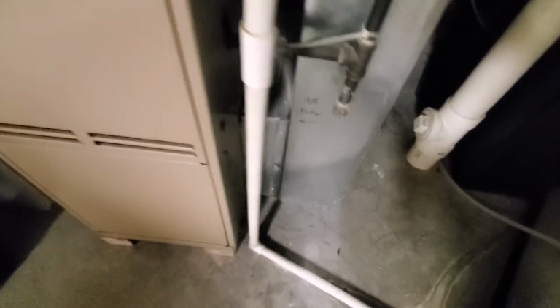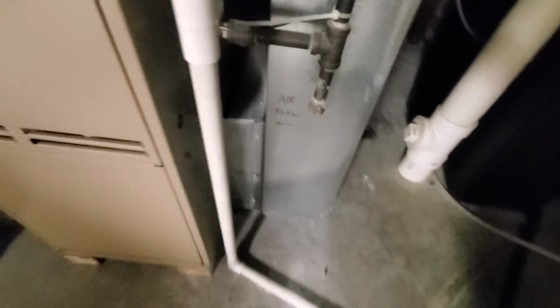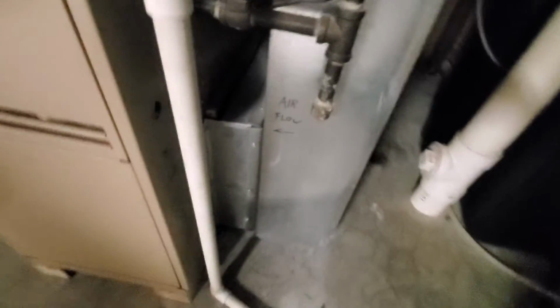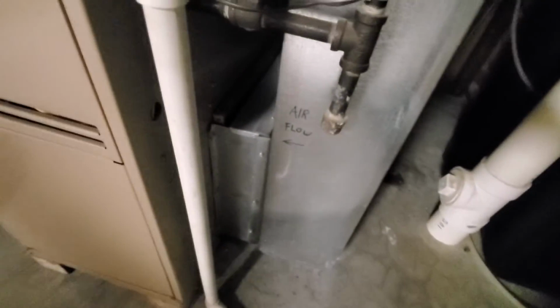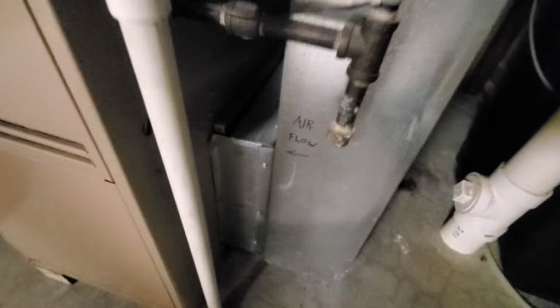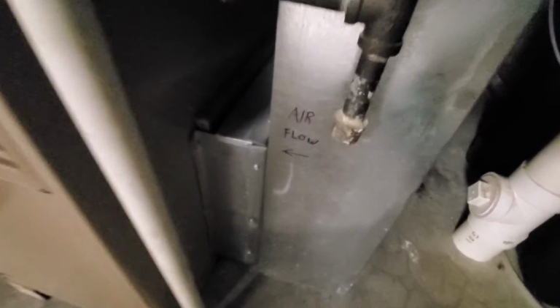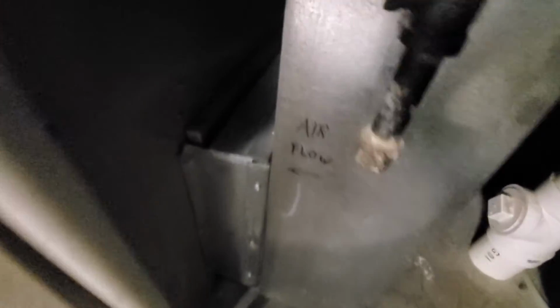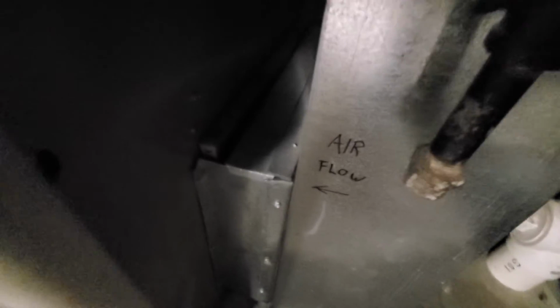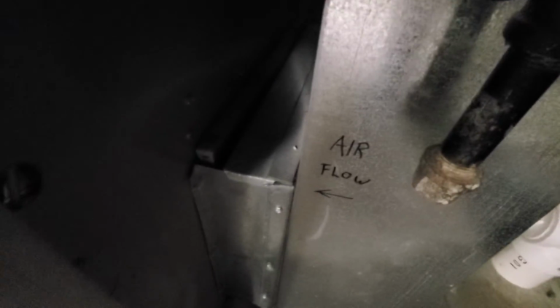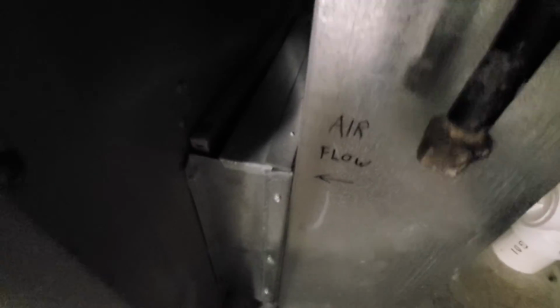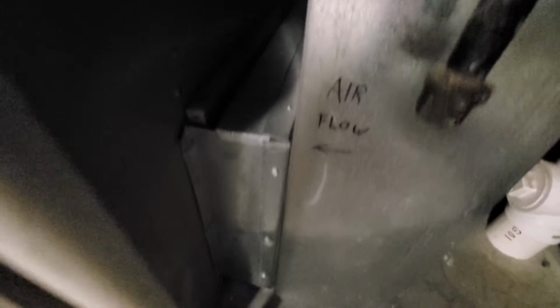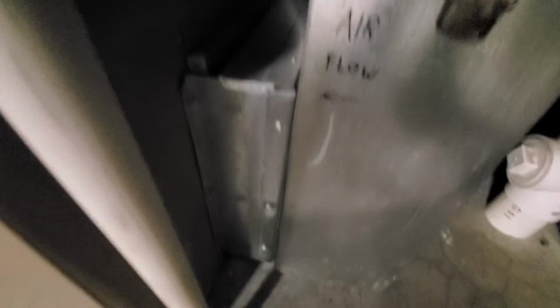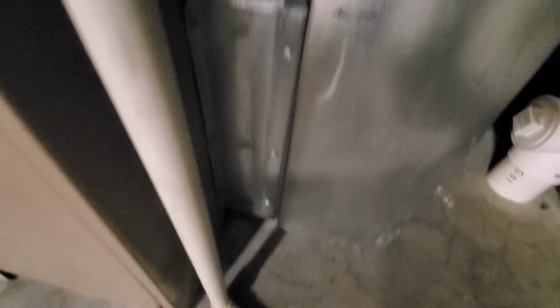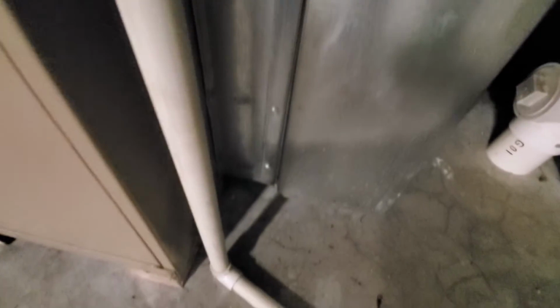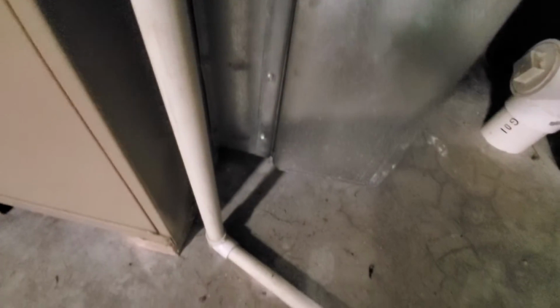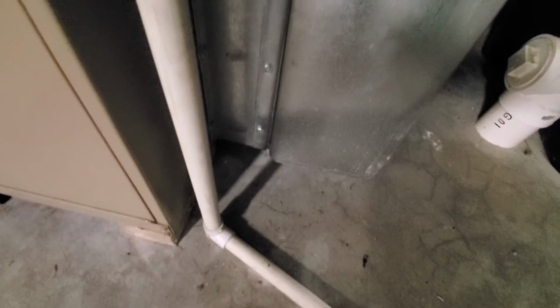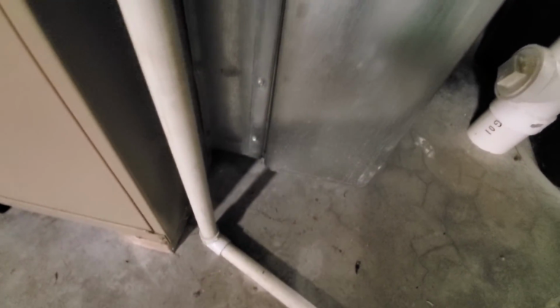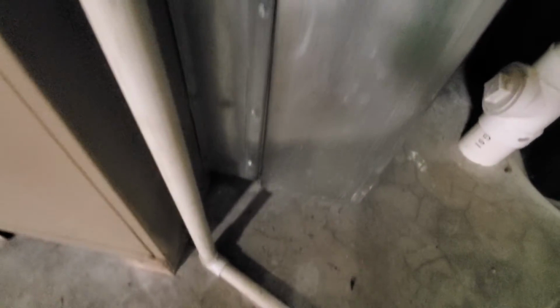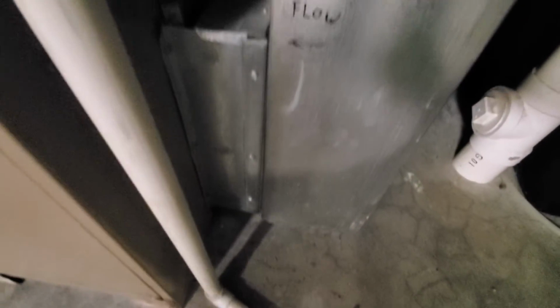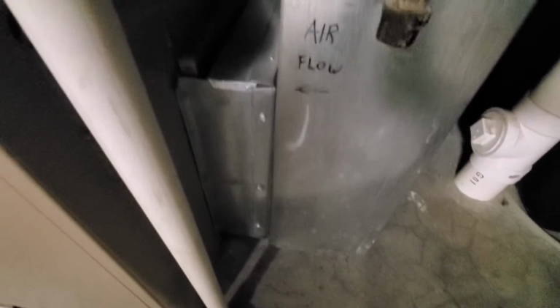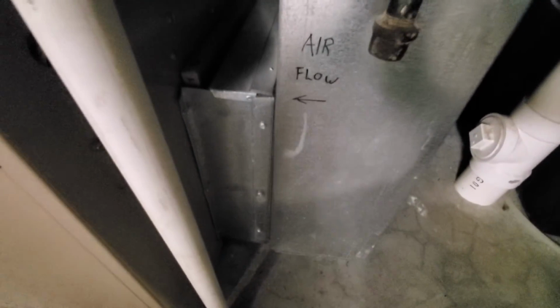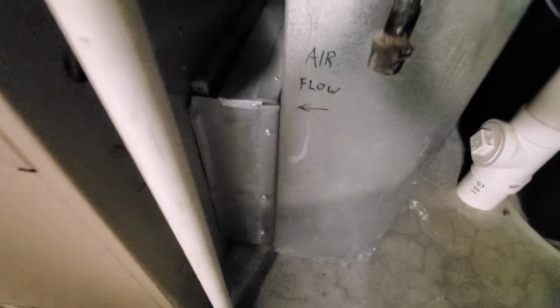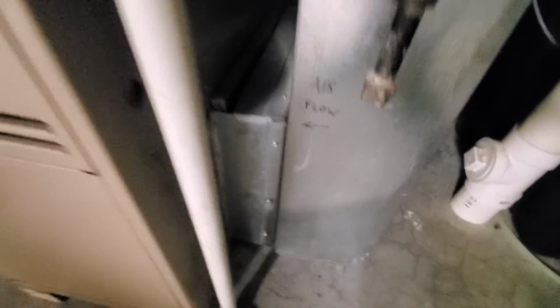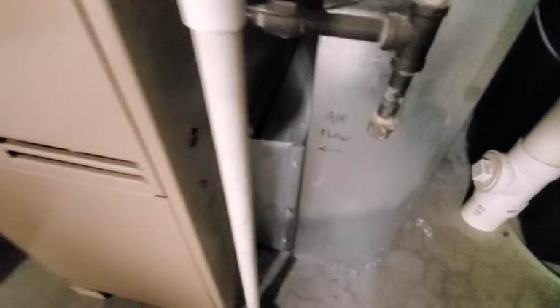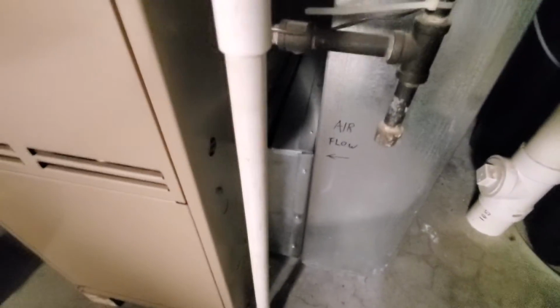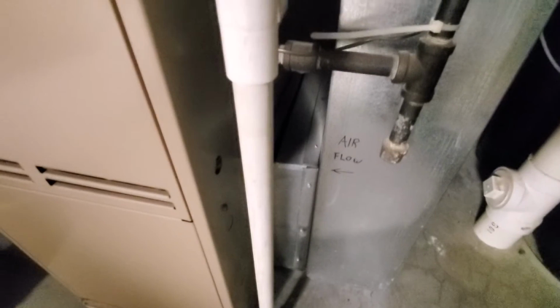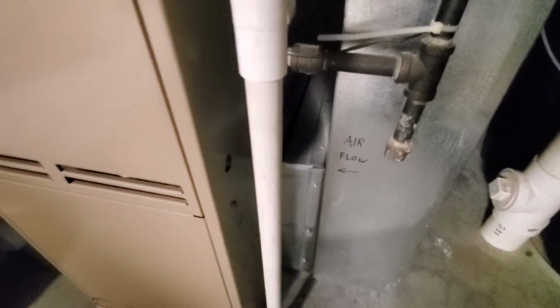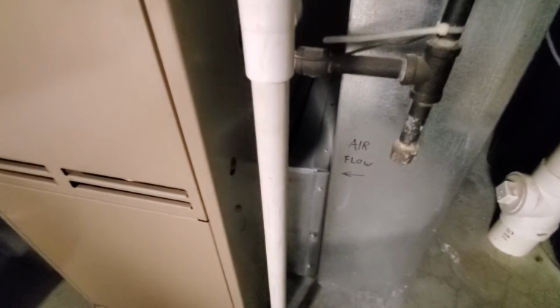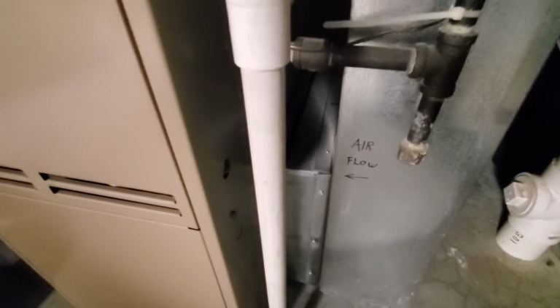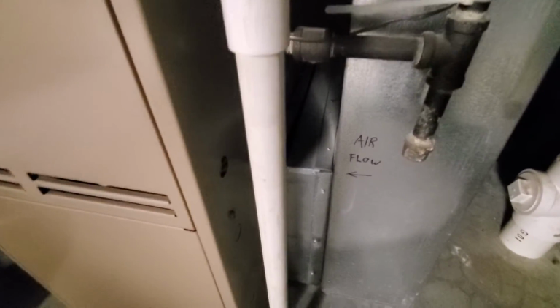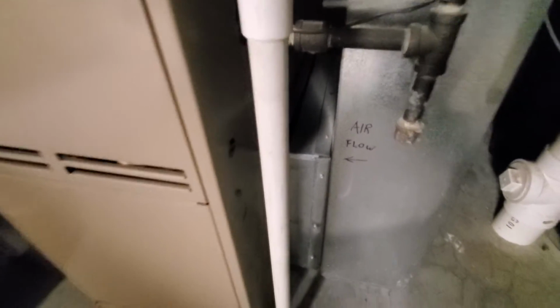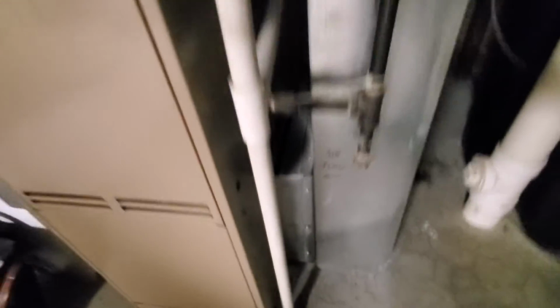Kind of tricky to get at right there. I think we would maybe want to cut it so it slides in here and maybe reposition the drain a little bit so we have a little more room.